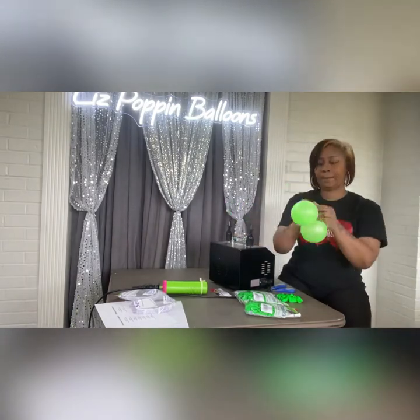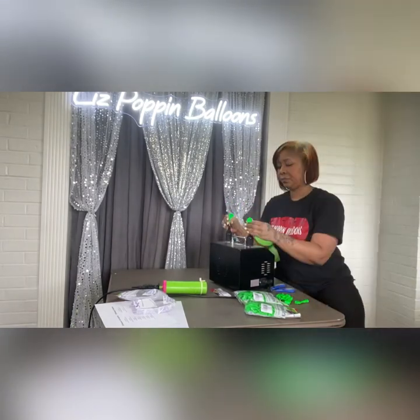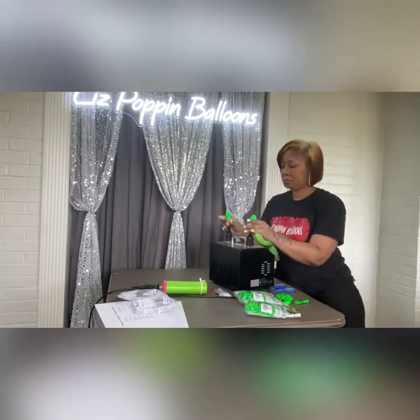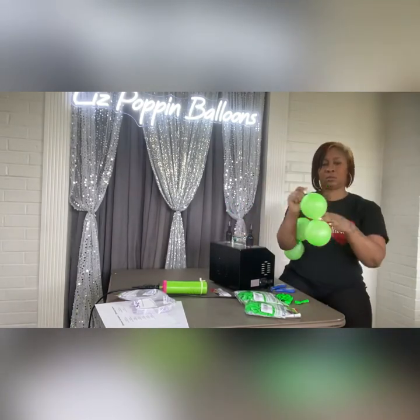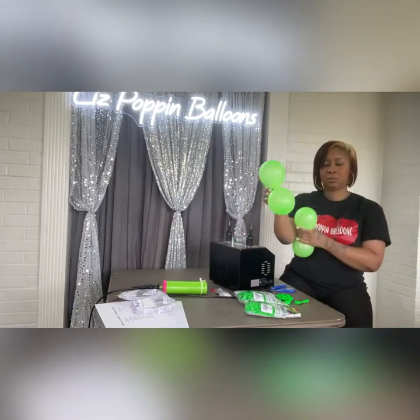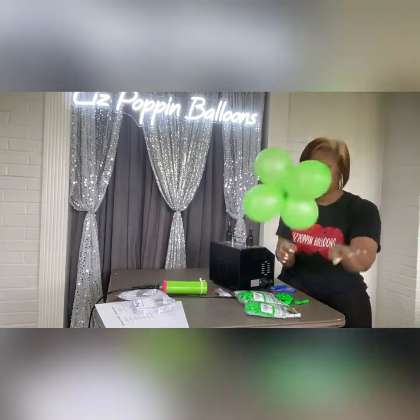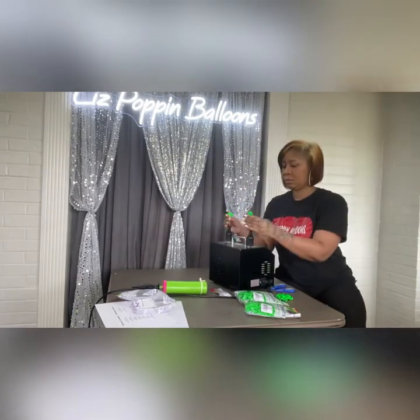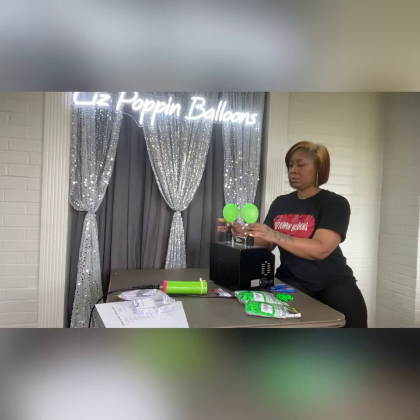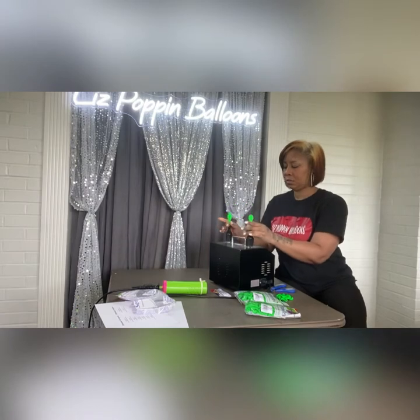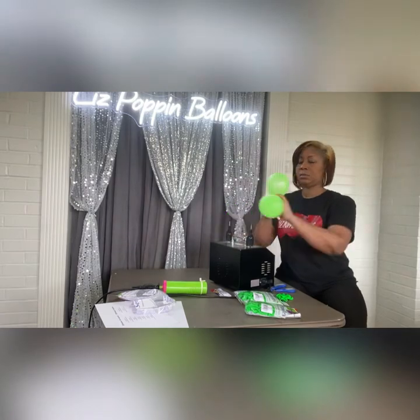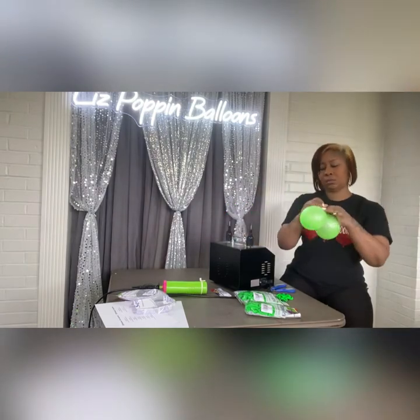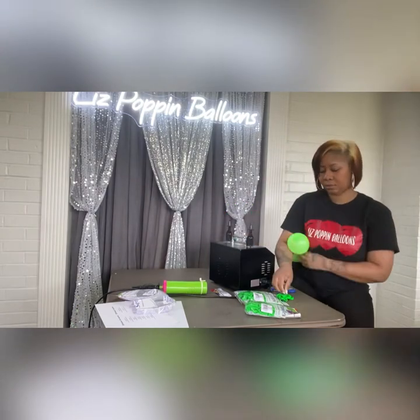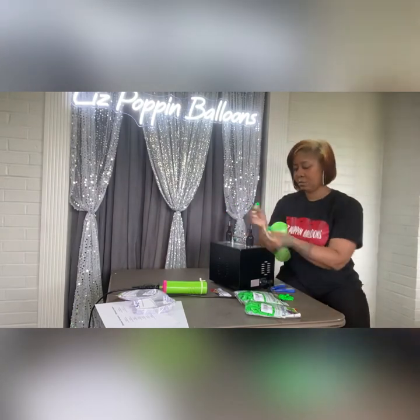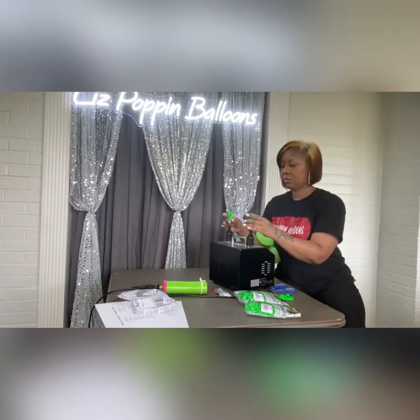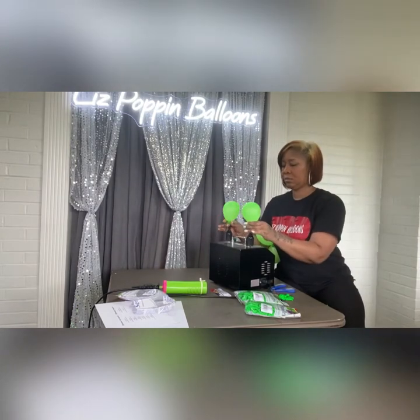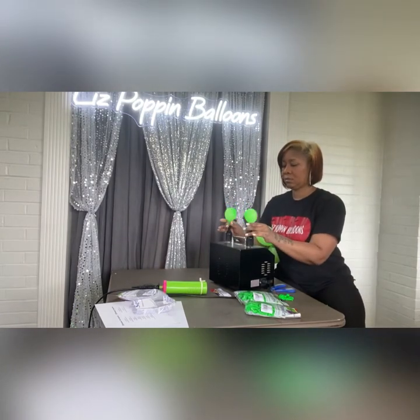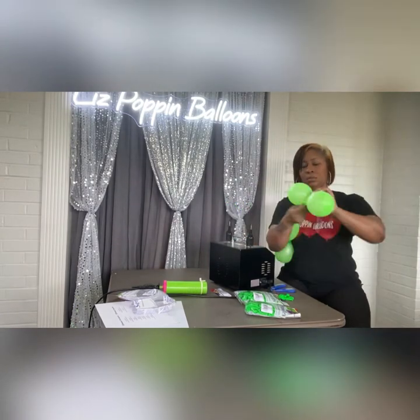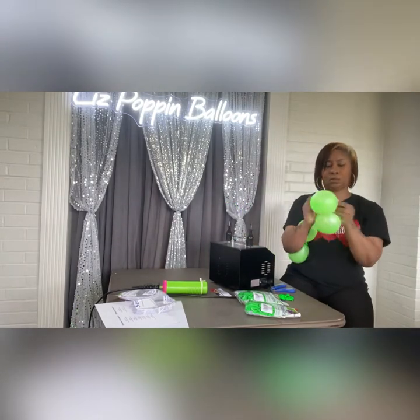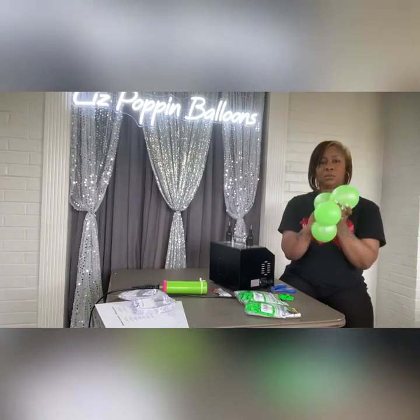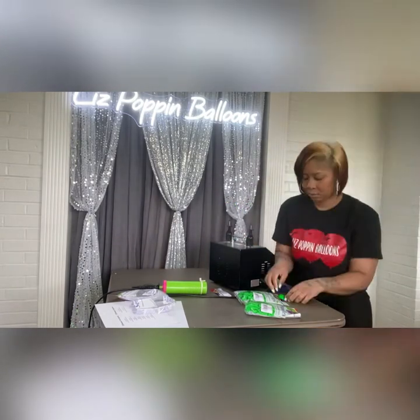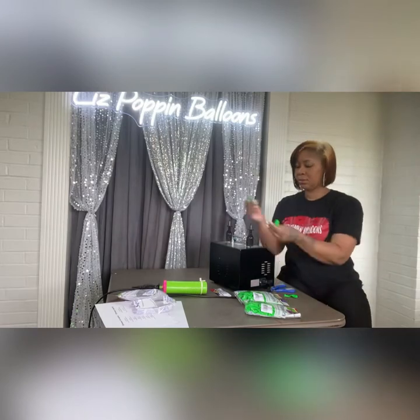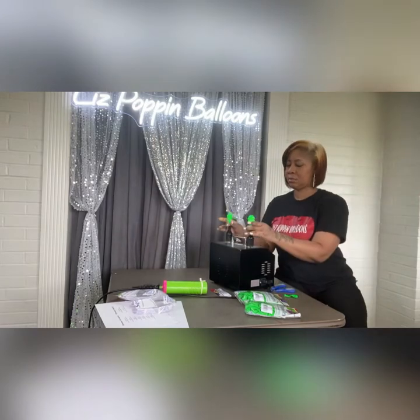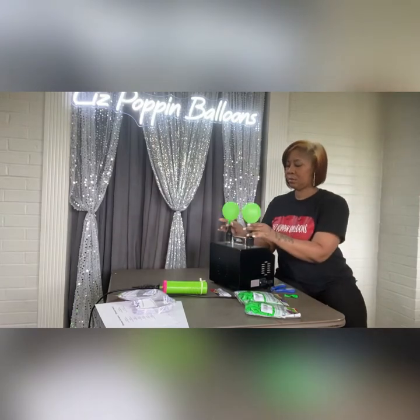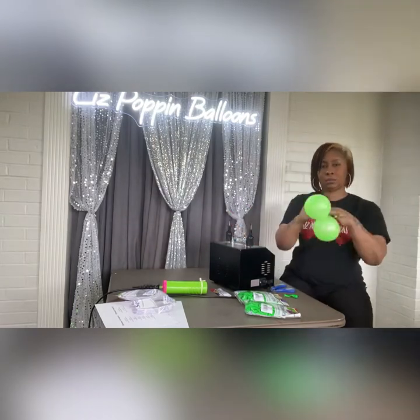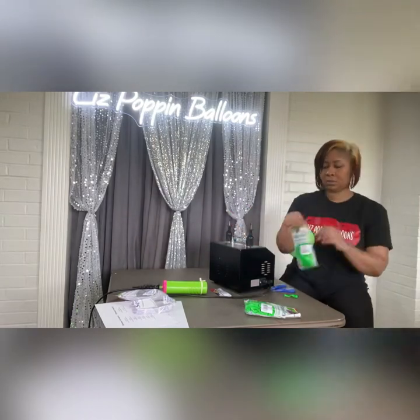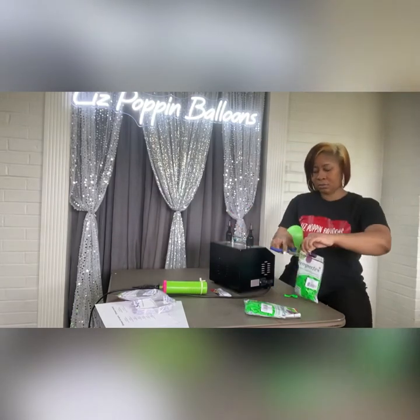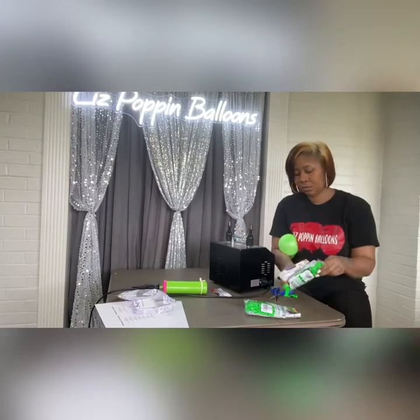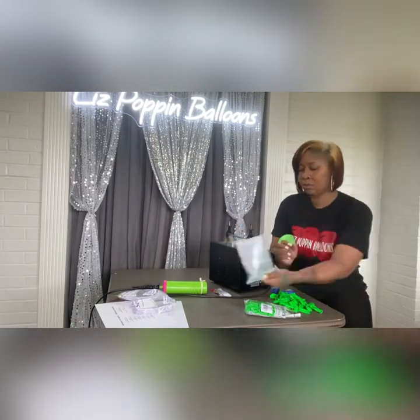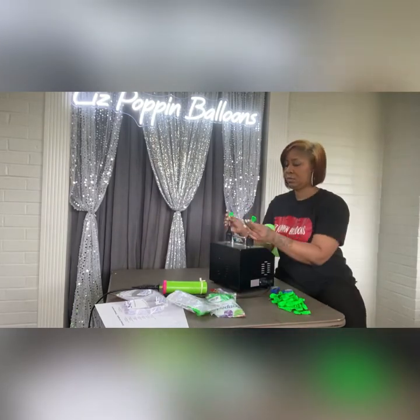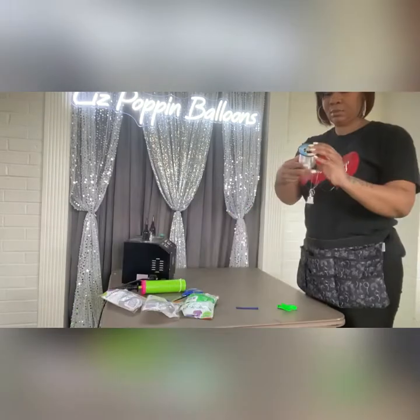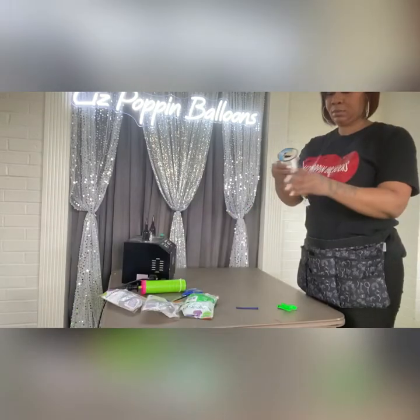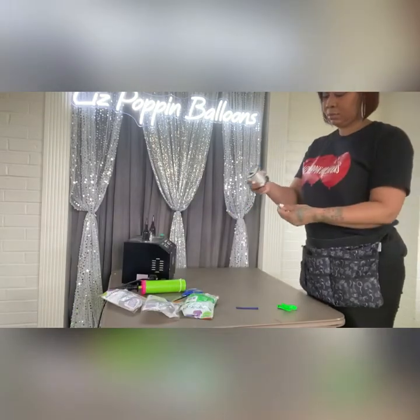Right now you see me using my Legenda dual sizer. It sizes things perfectly for you, so I am using 0.03 to size it, and that still gives me about a three to four inch balloon.